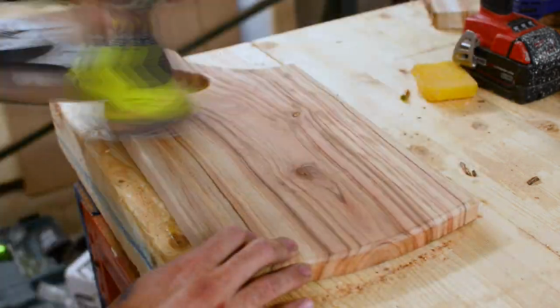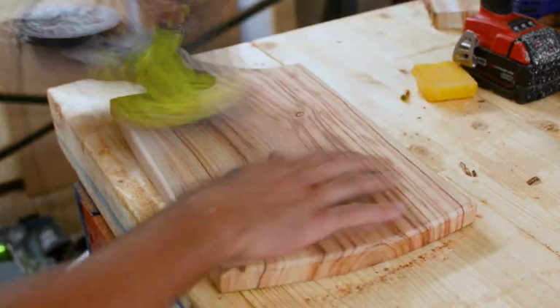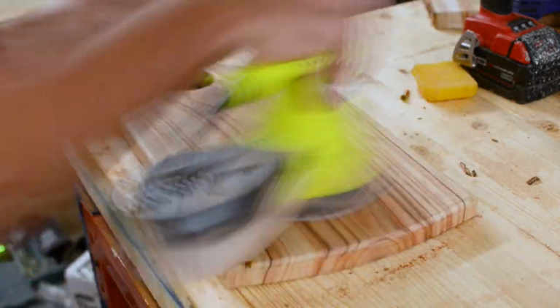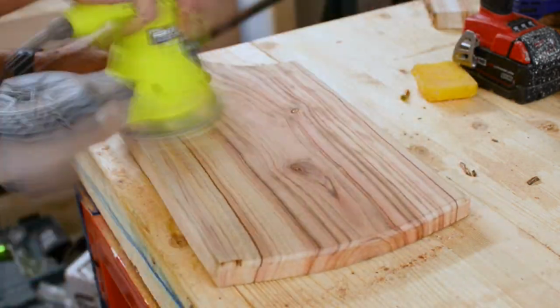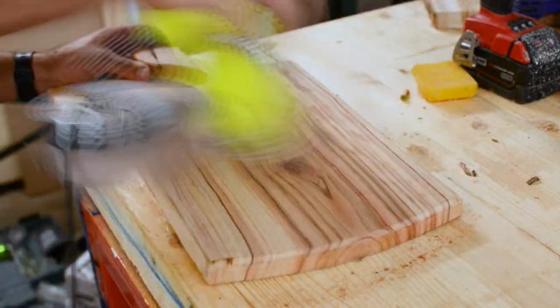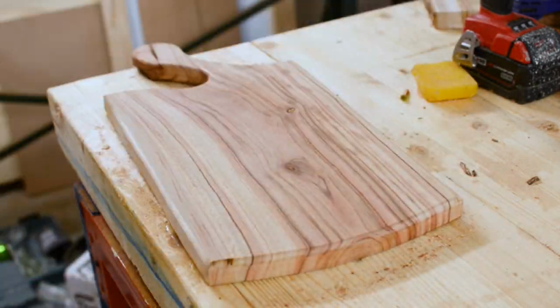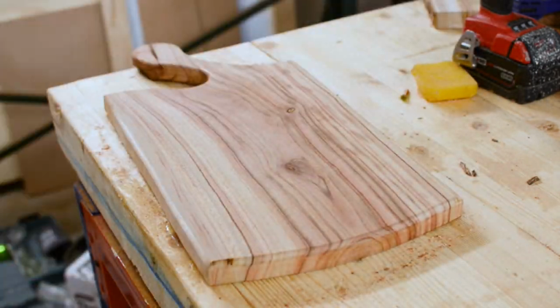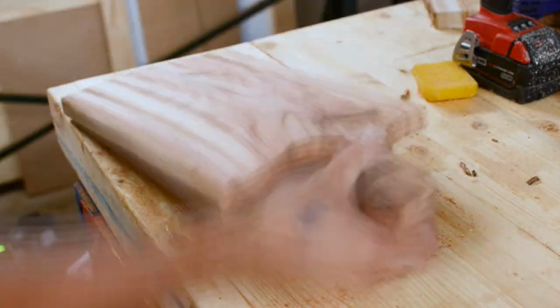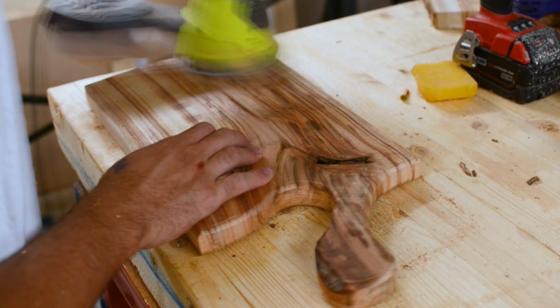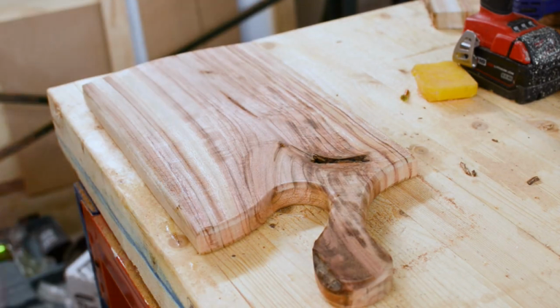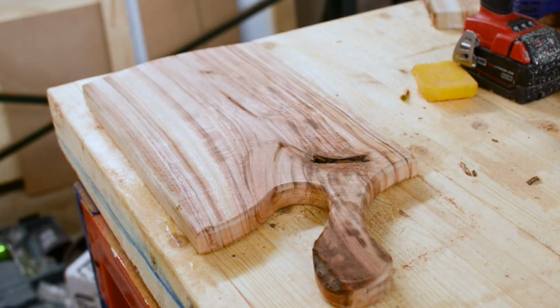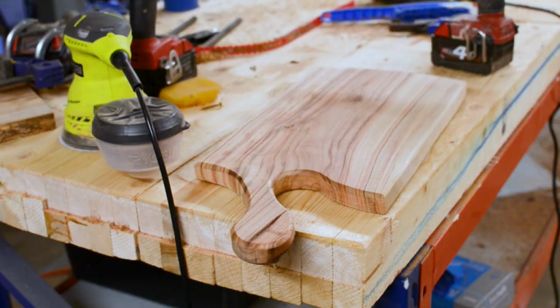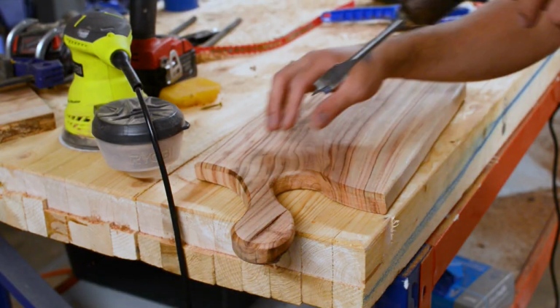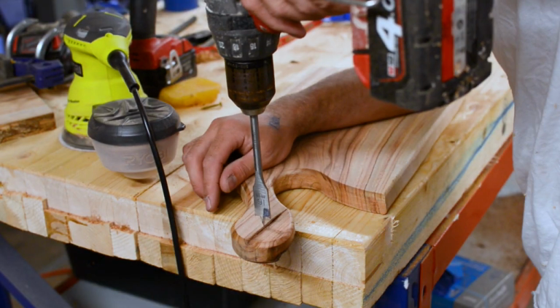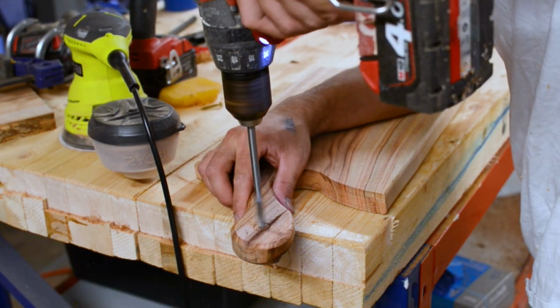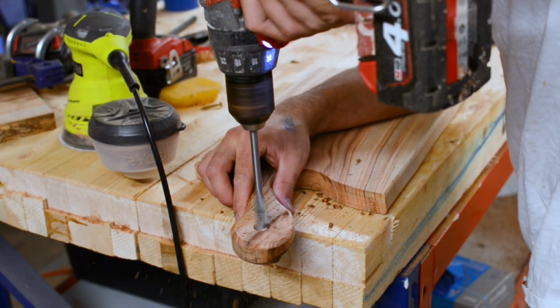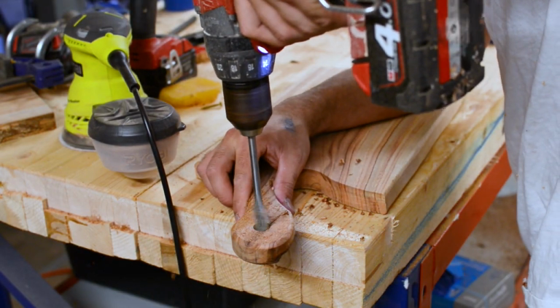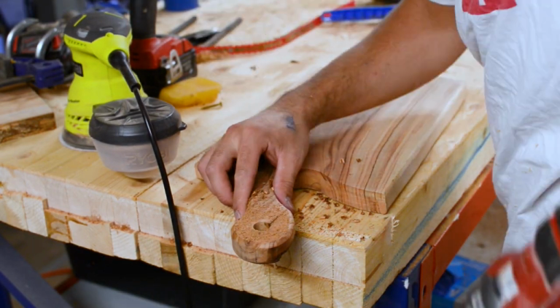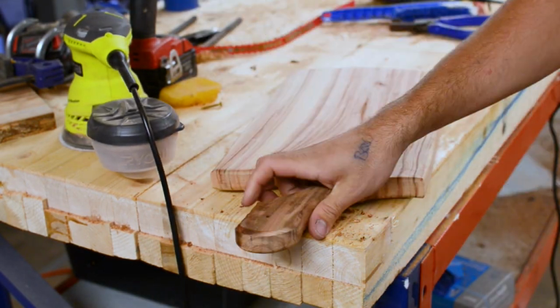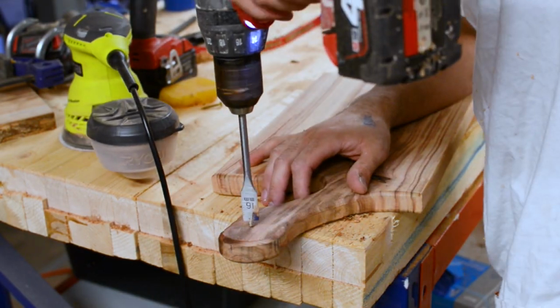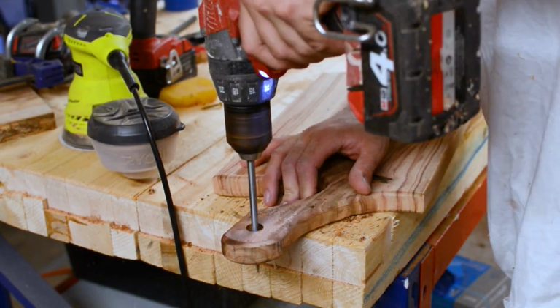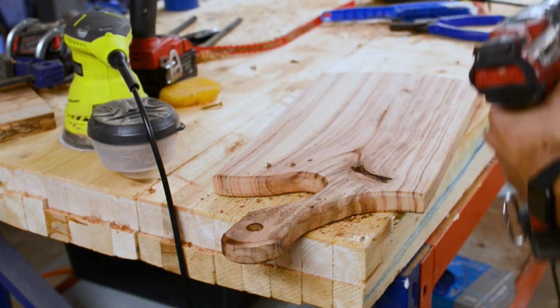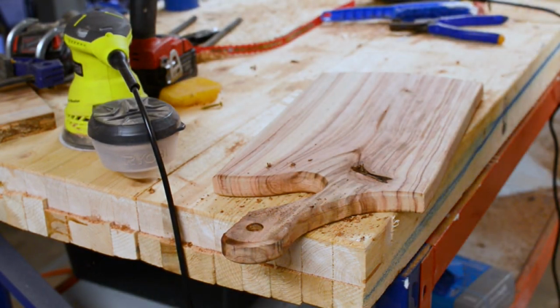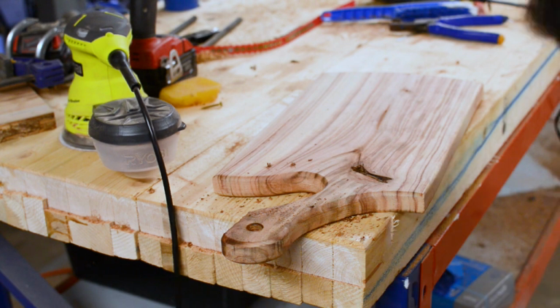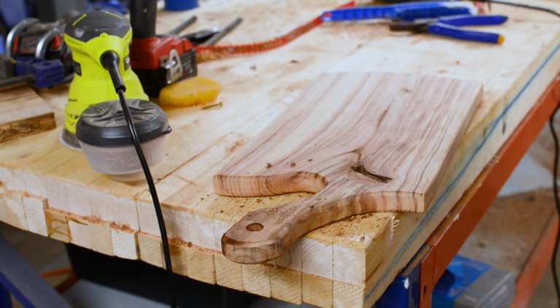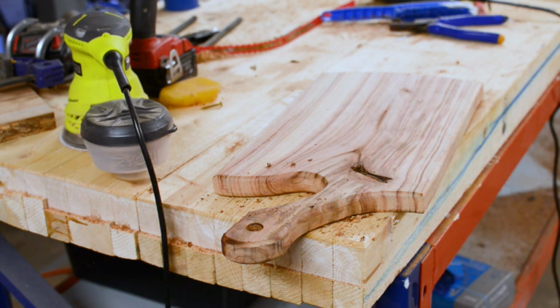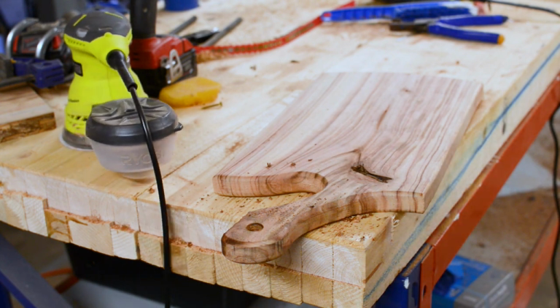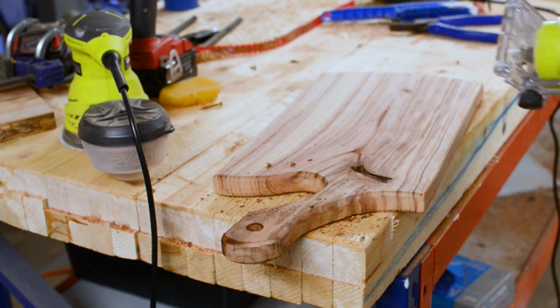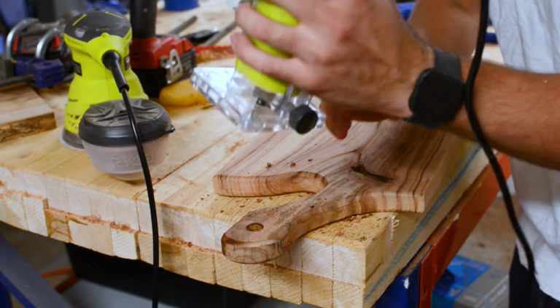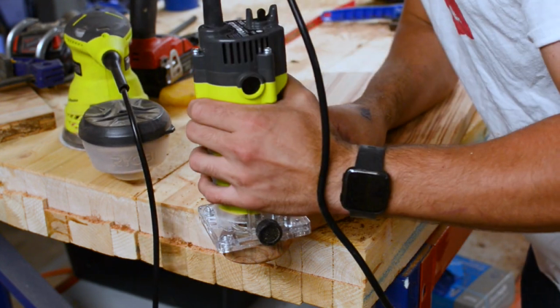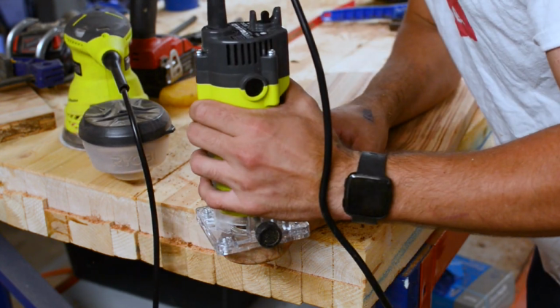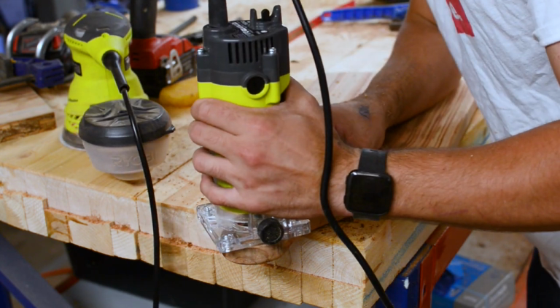I then sanded from 80 grit all the way to 240 grit. While sanding I decided I wanted a hole in the handle so I could hang it — I drilled a 16 millimeter hole using a spade bit, then got my router and curved the edges again.